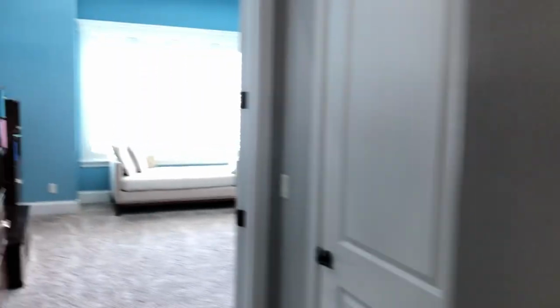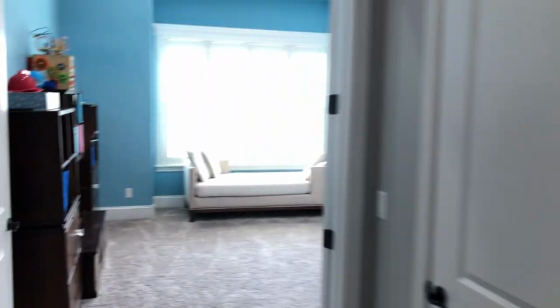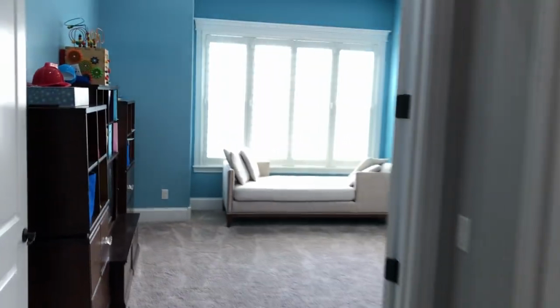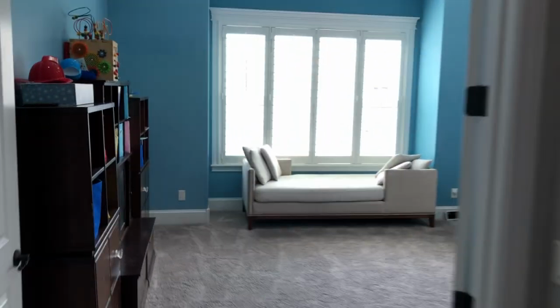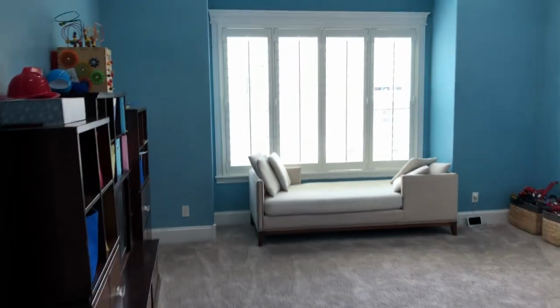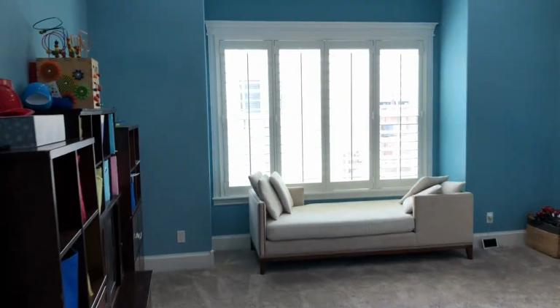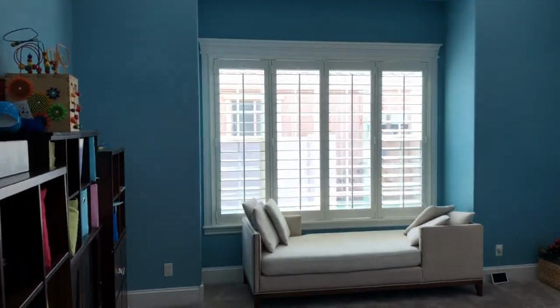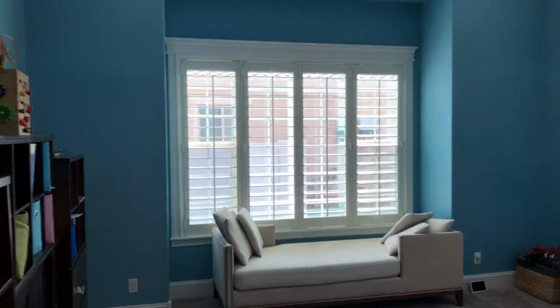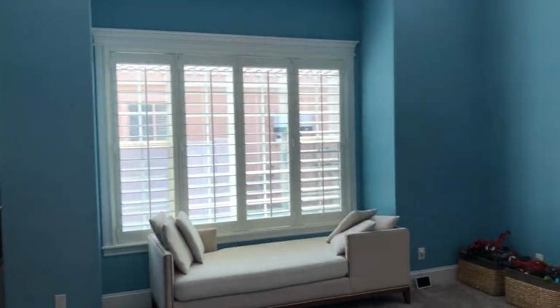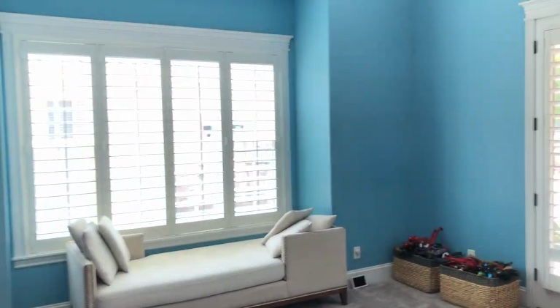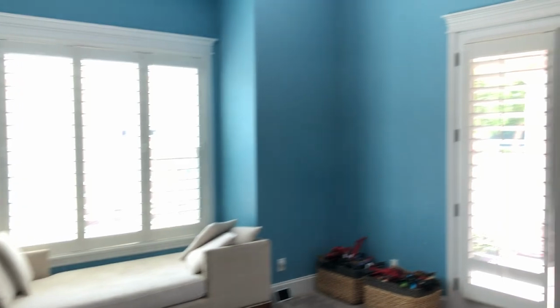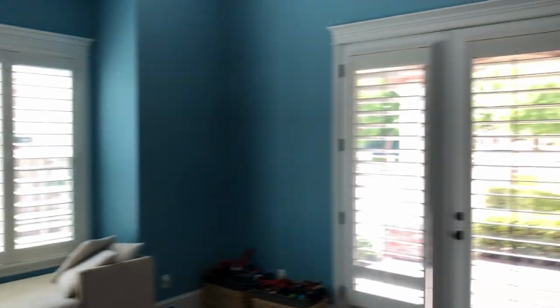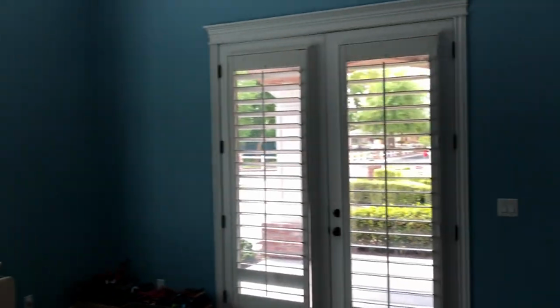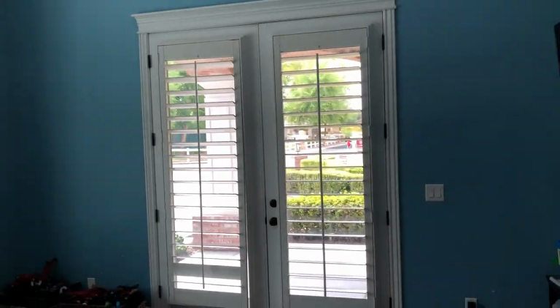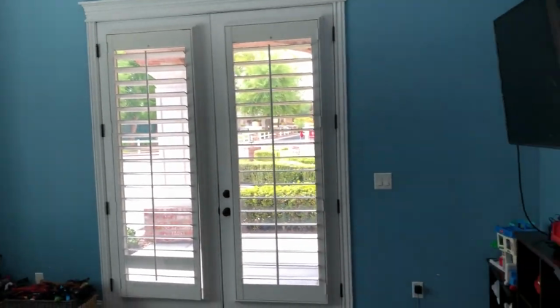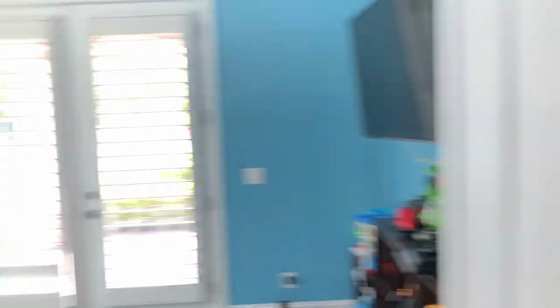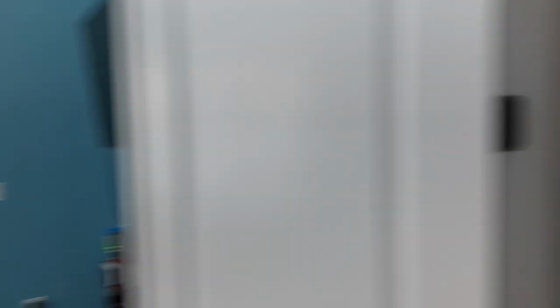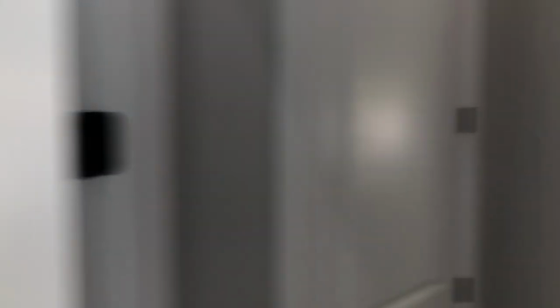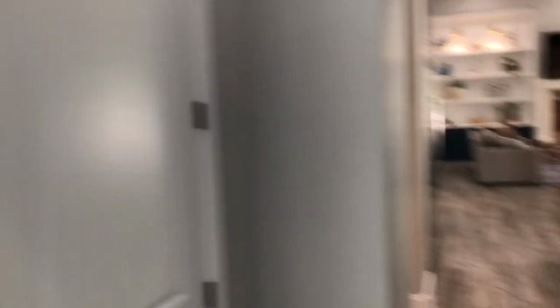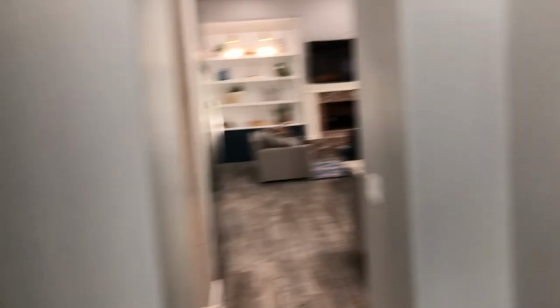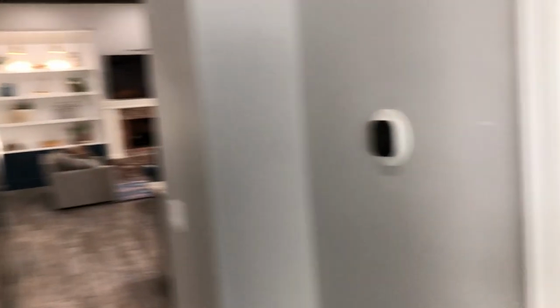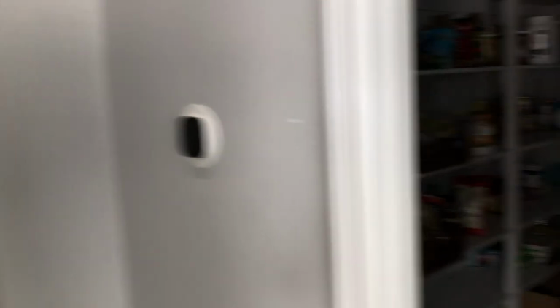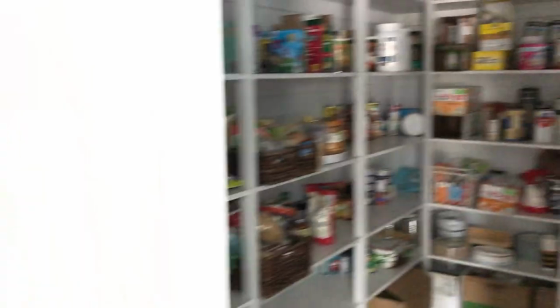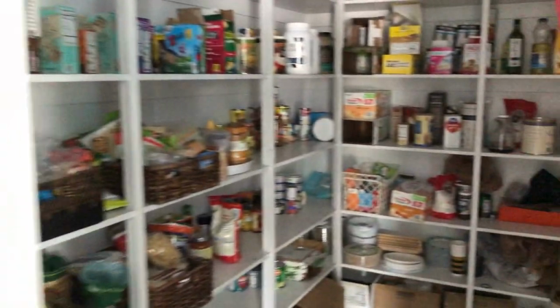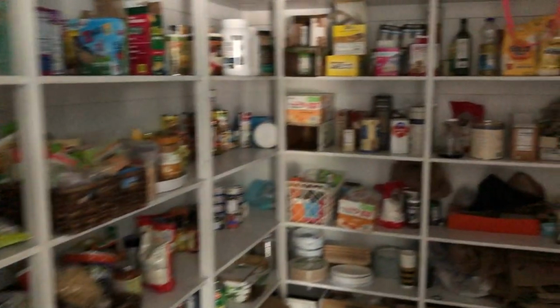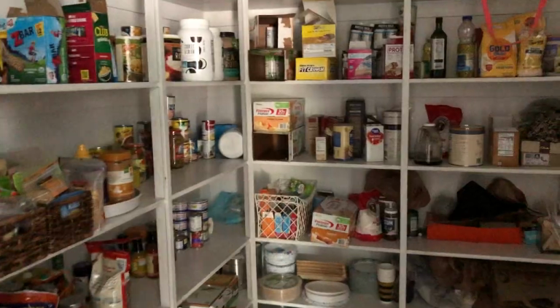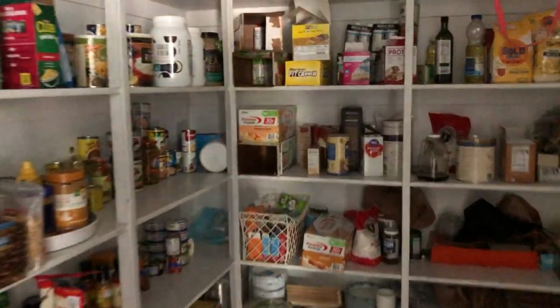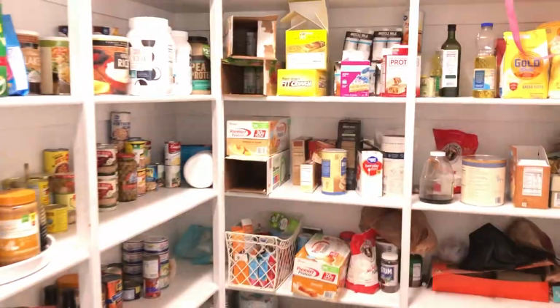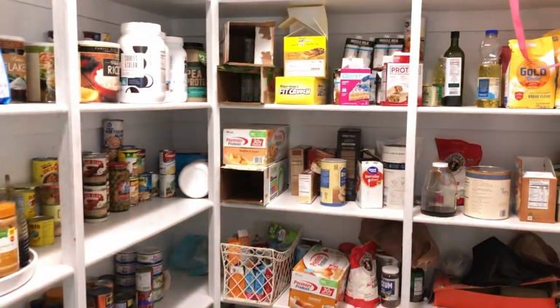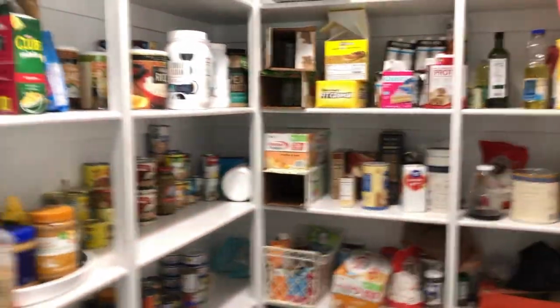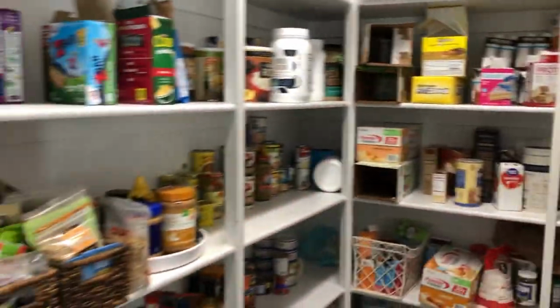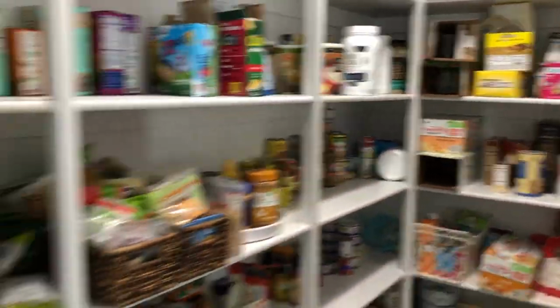On this side you have this great bonus space set up as a game room right now — just a nice play area as well as your walk-in pantry. Tons of storage.